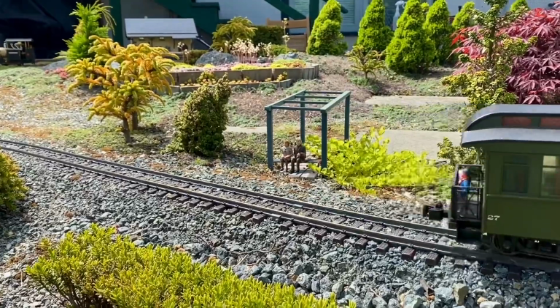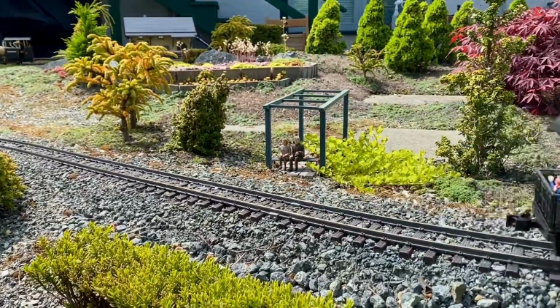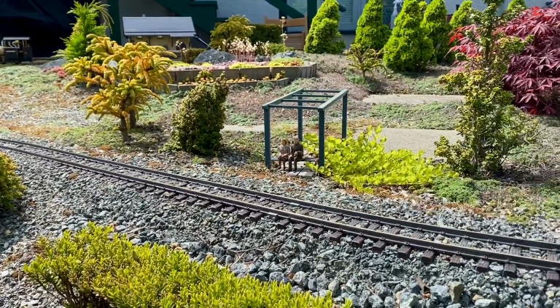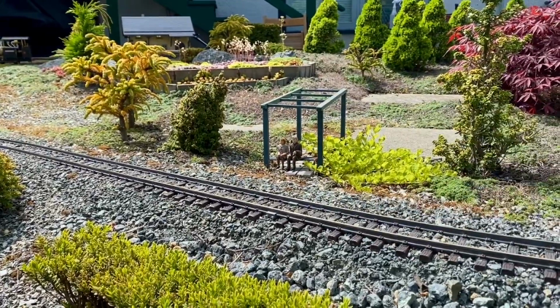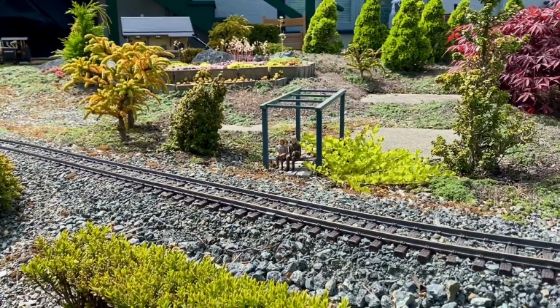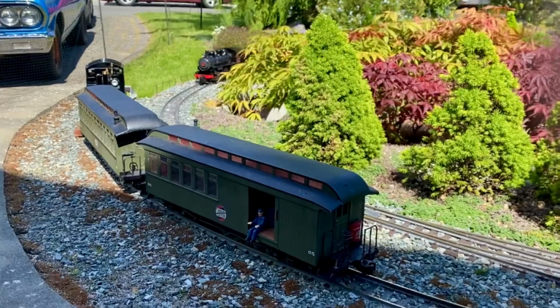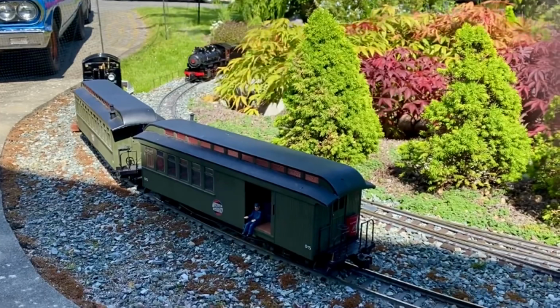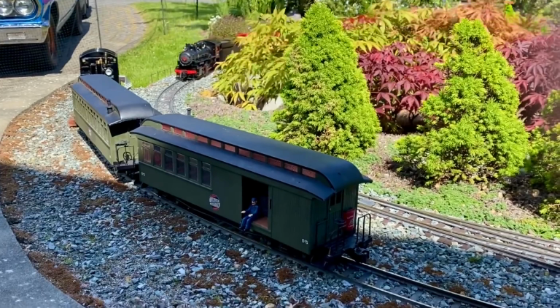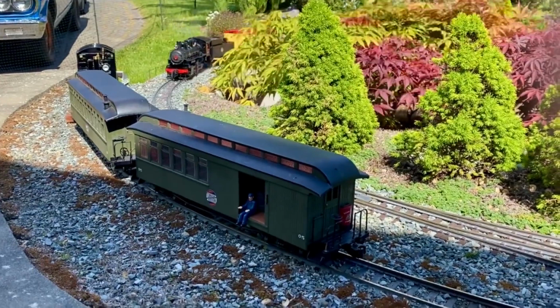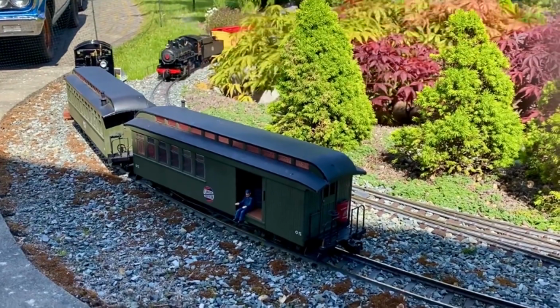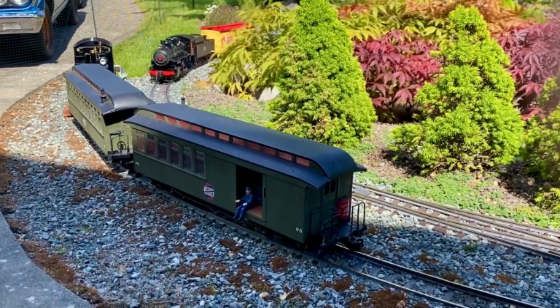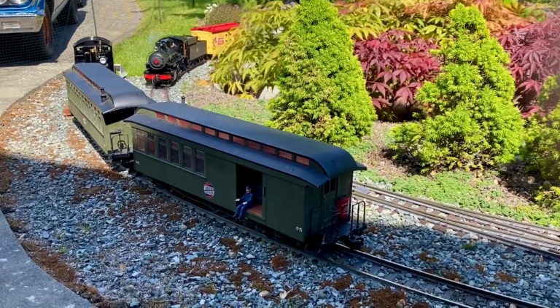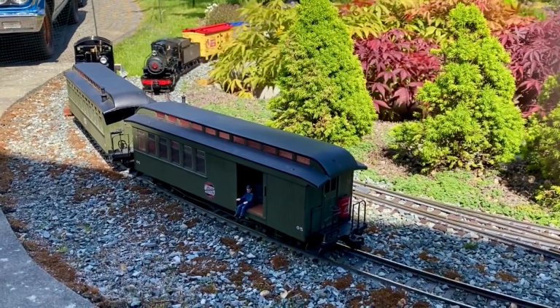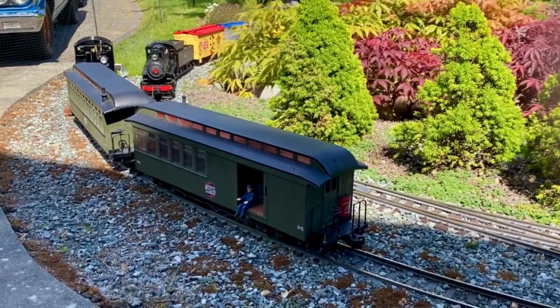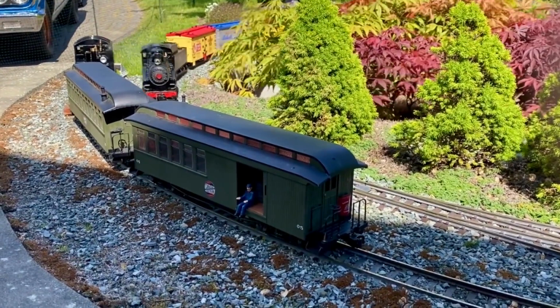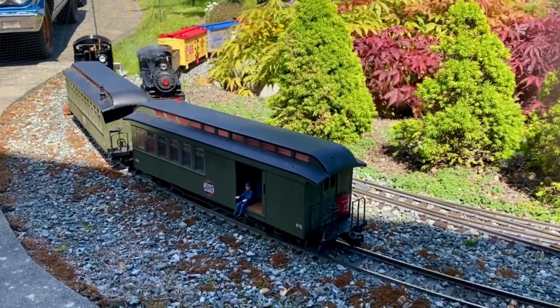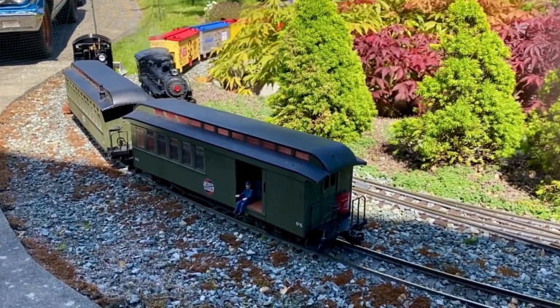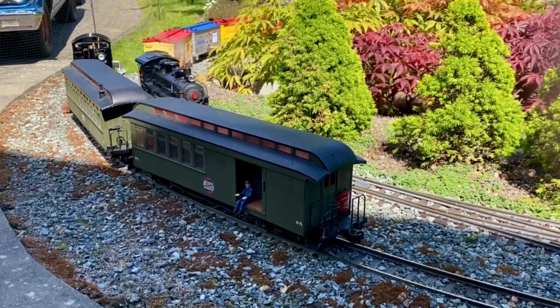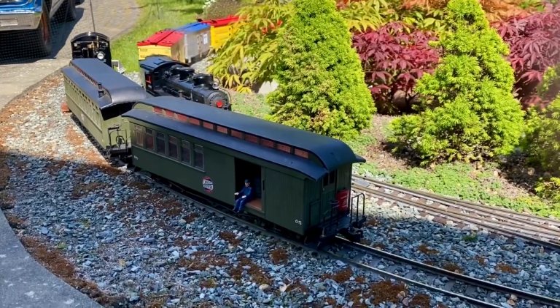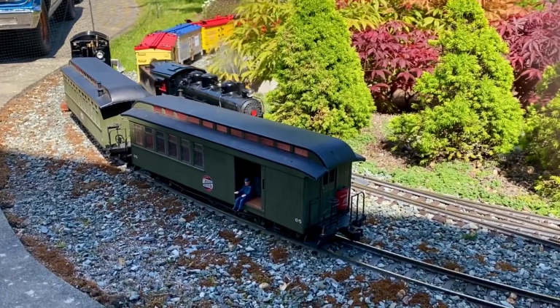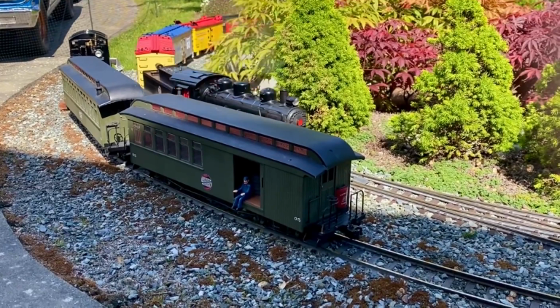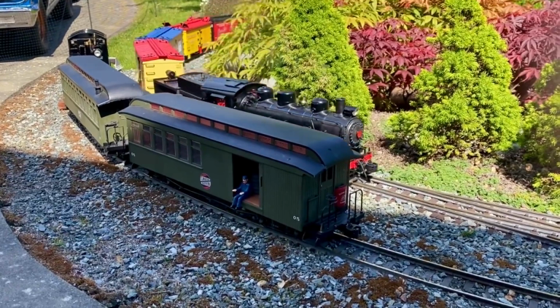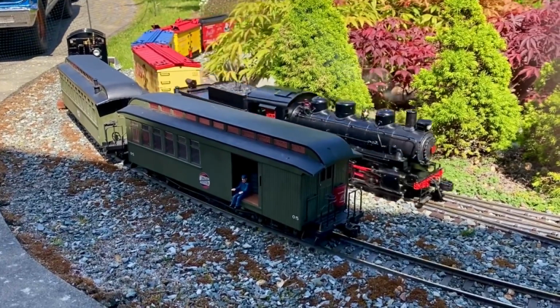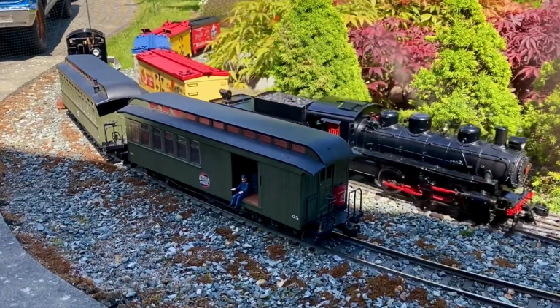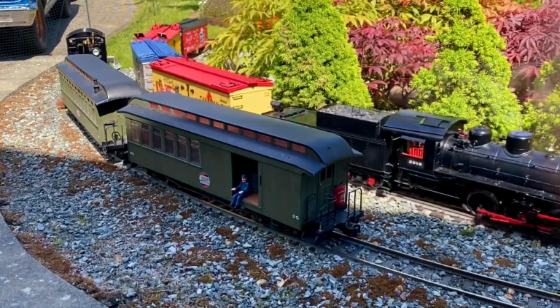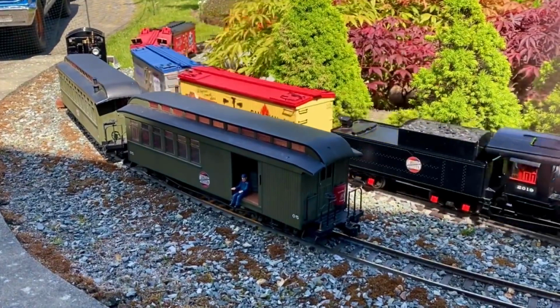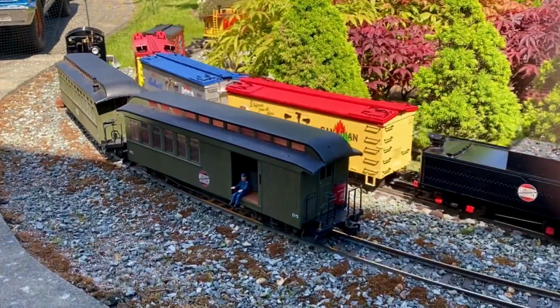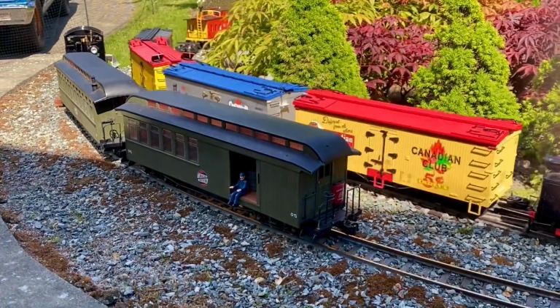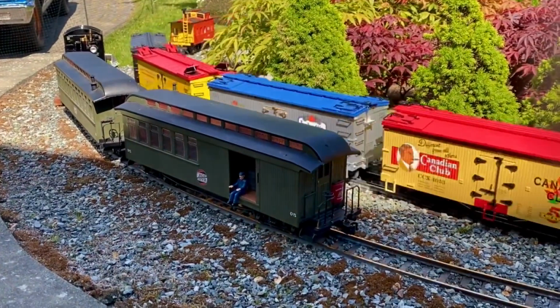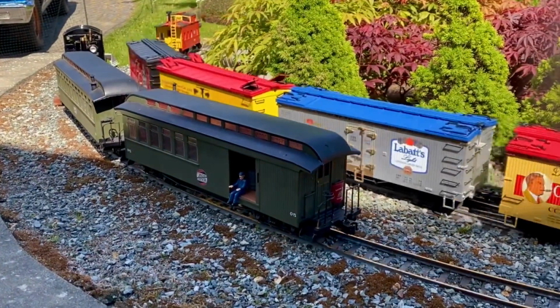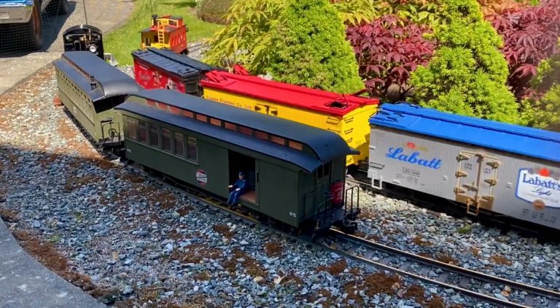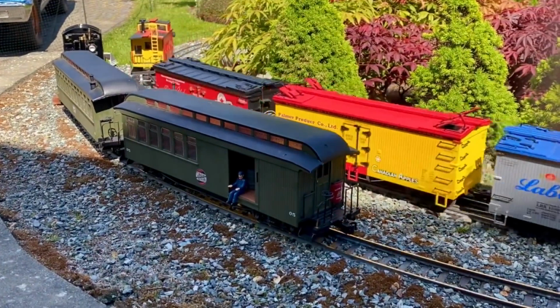Terry needs to get one. This is my American main line by AccuCraft USRA 0-6-0. Like the Shea, the steam regulator did not need resetting for the grades.